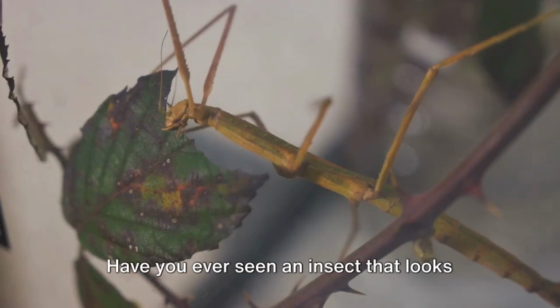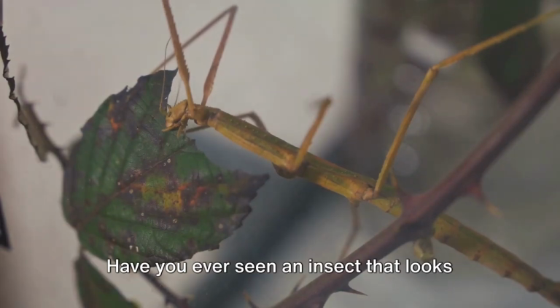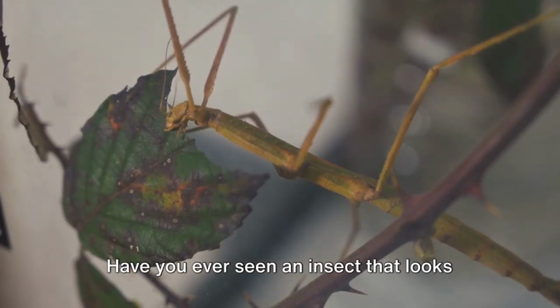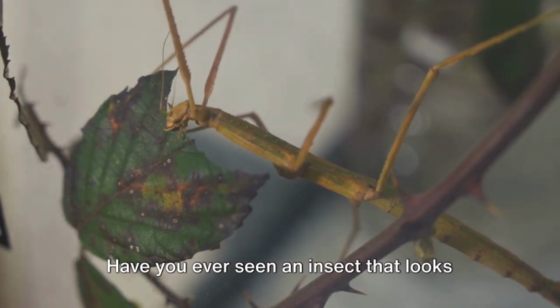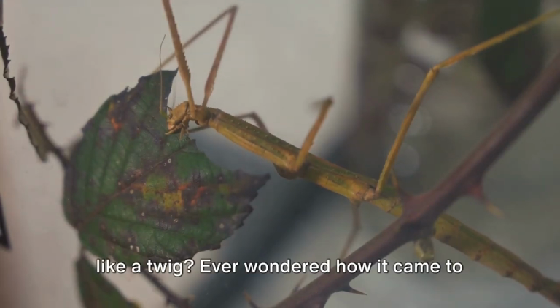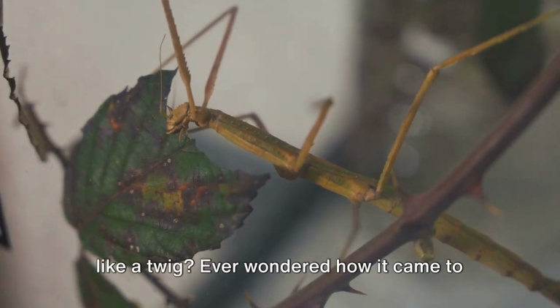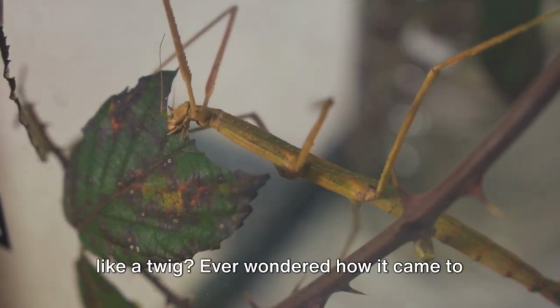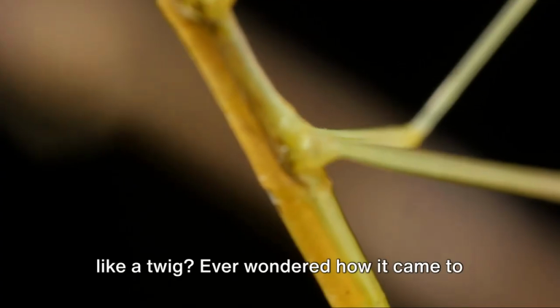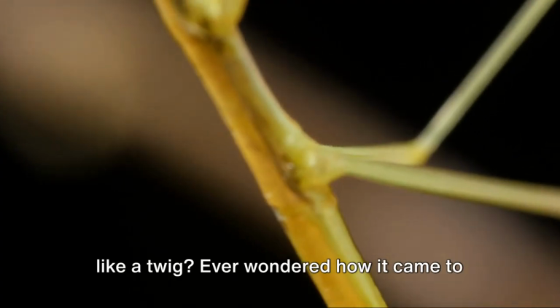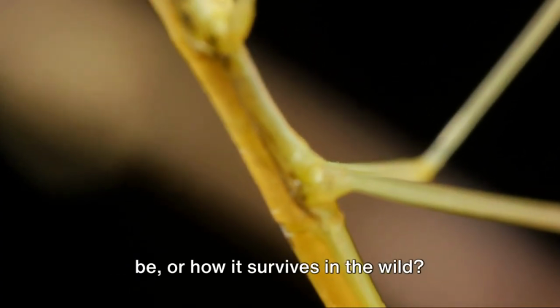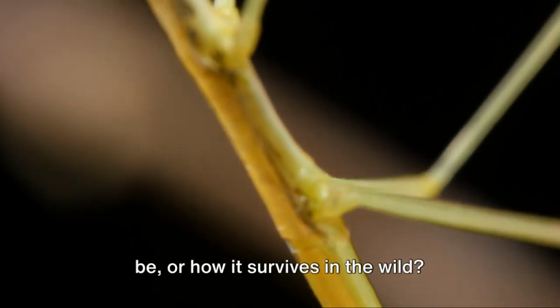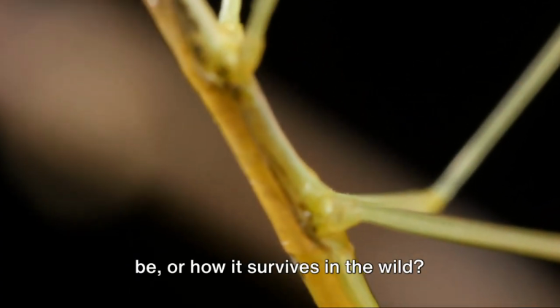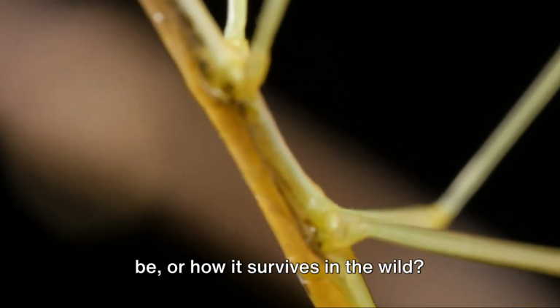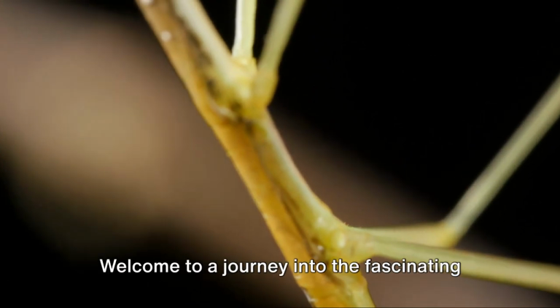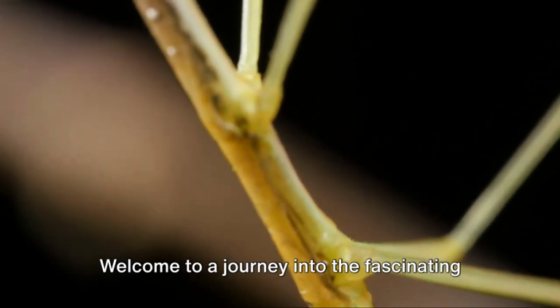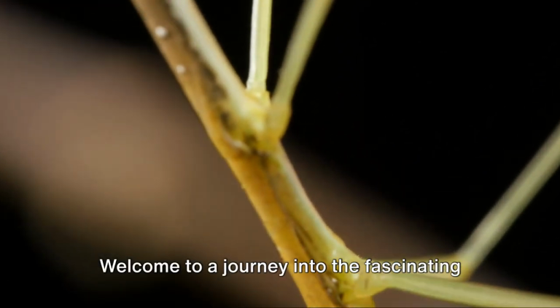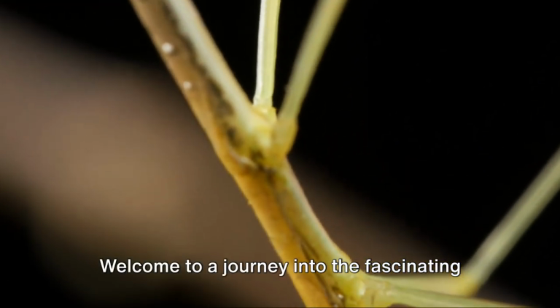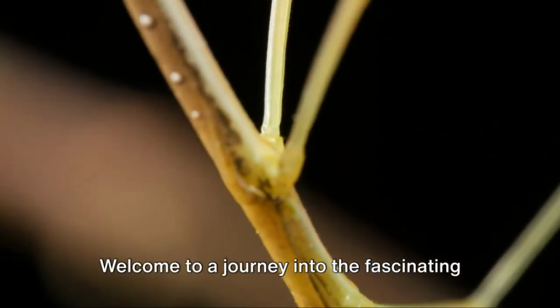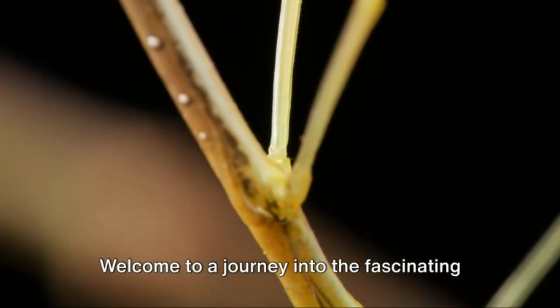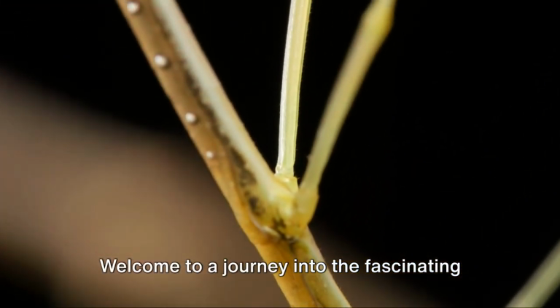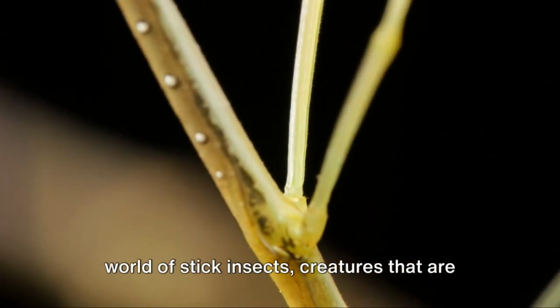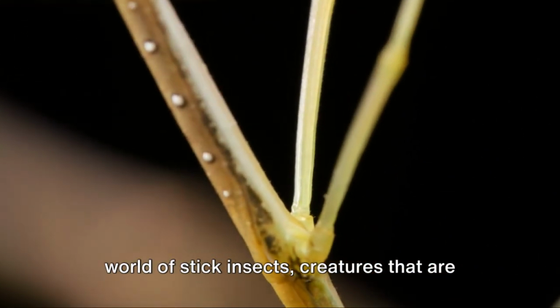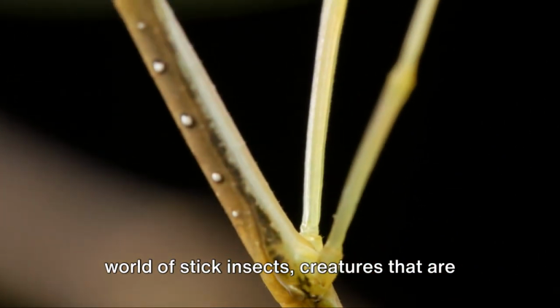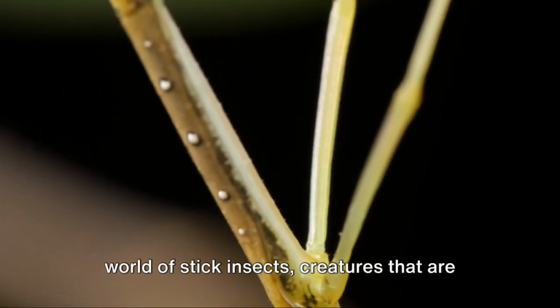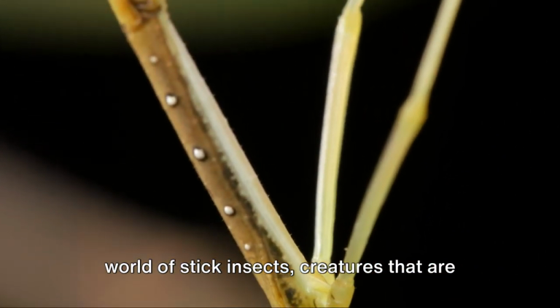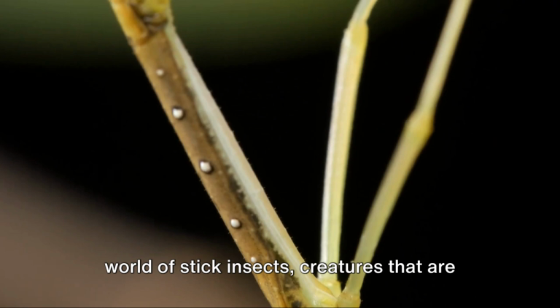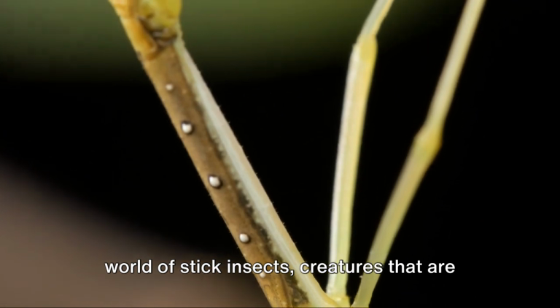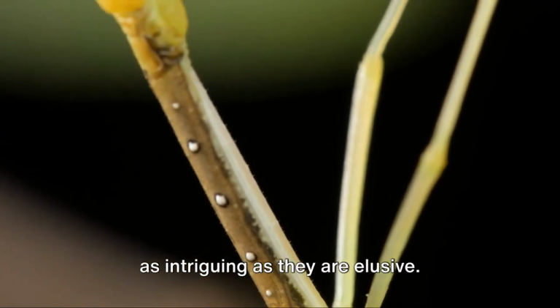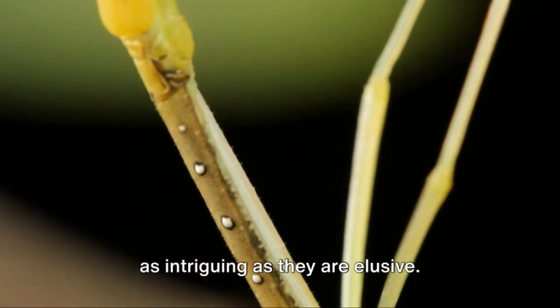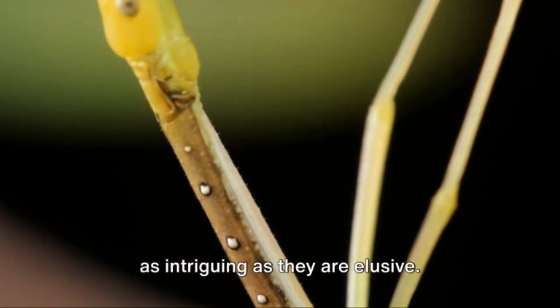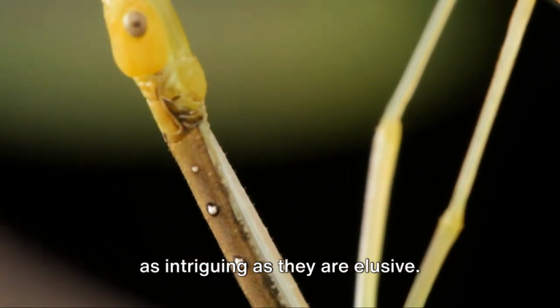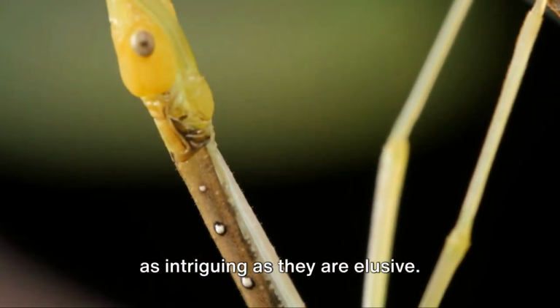Have you ever seen an insect that looks like a twig? Ever wondered how it came to be or how it survives in the wild? Welcome to a journey into the fascinating world of stick insects, creatures that are as intriguing as they are elusive.